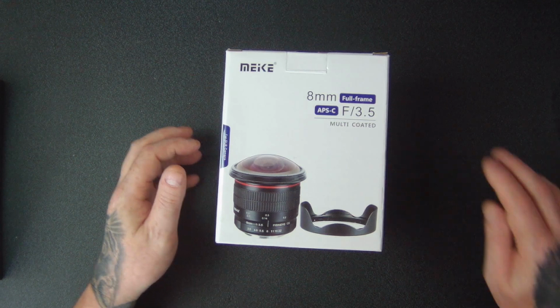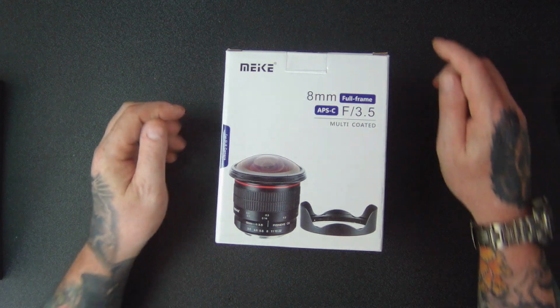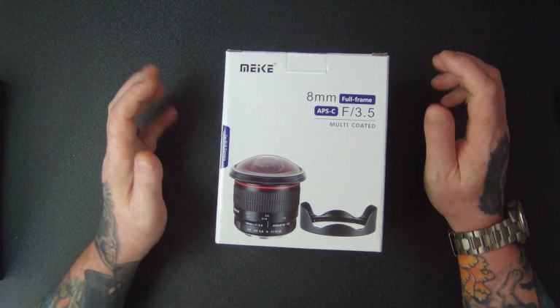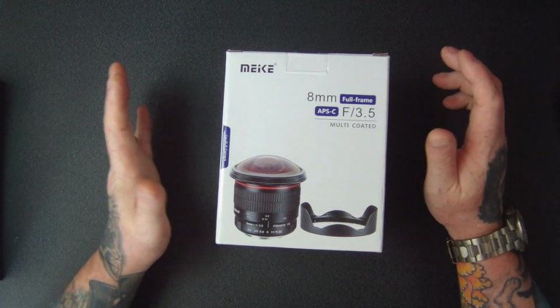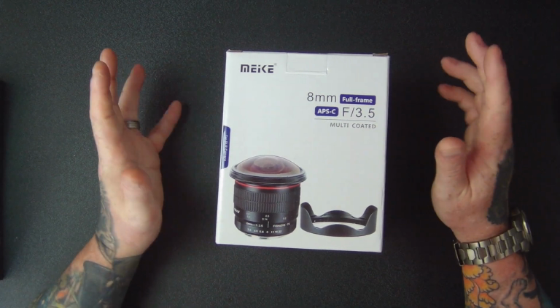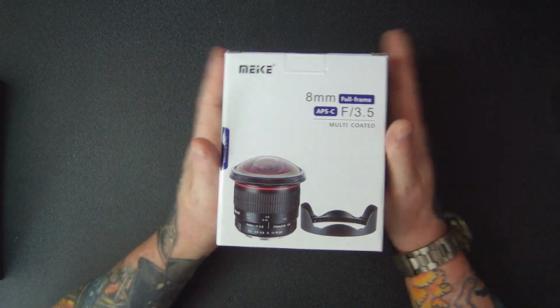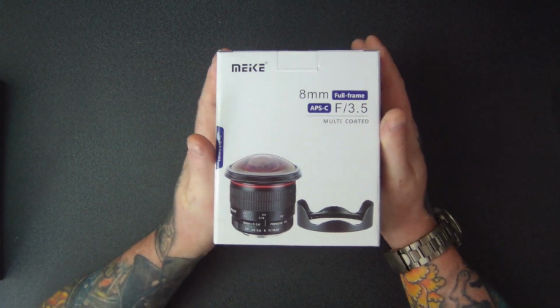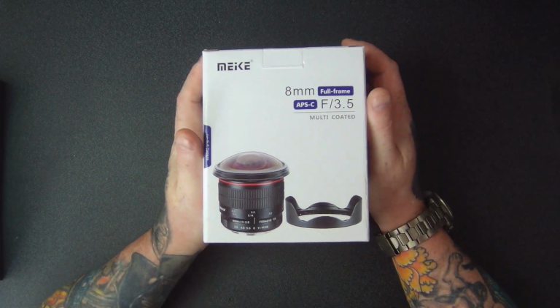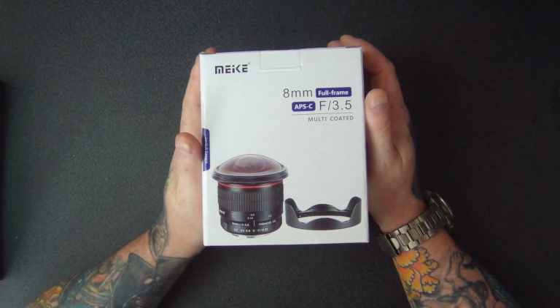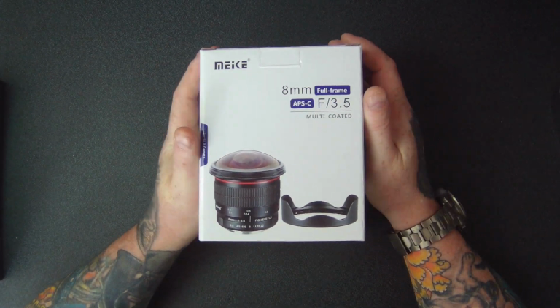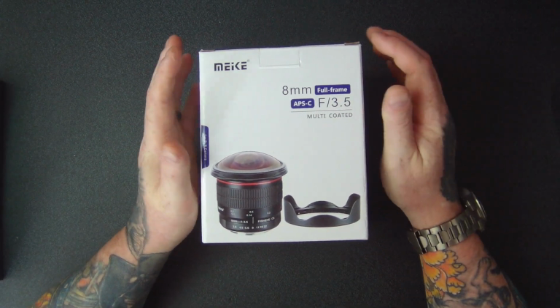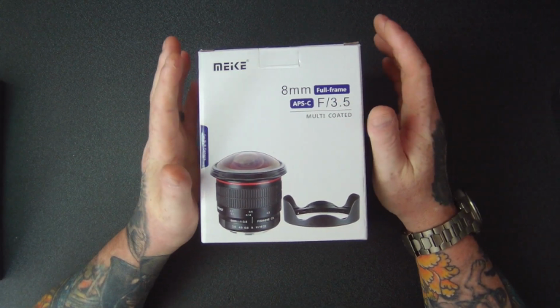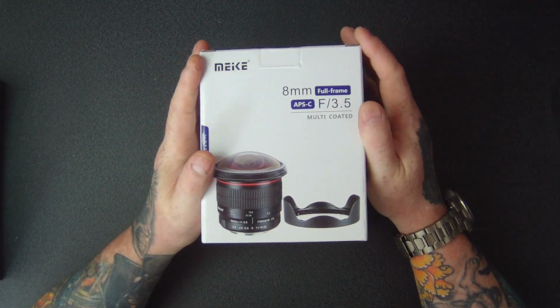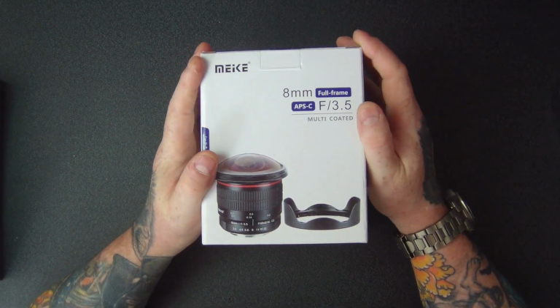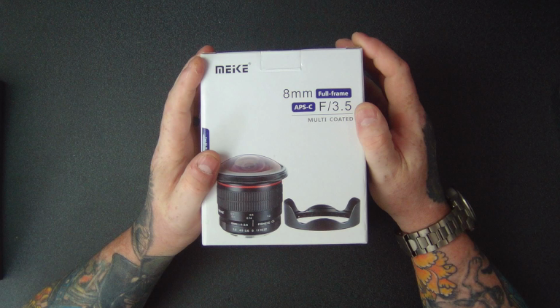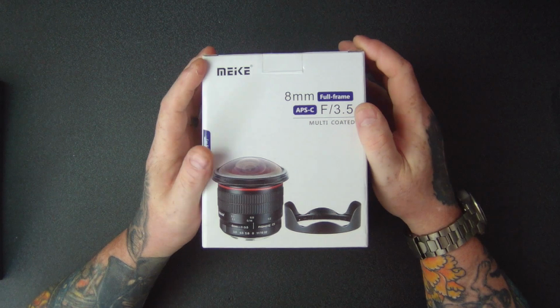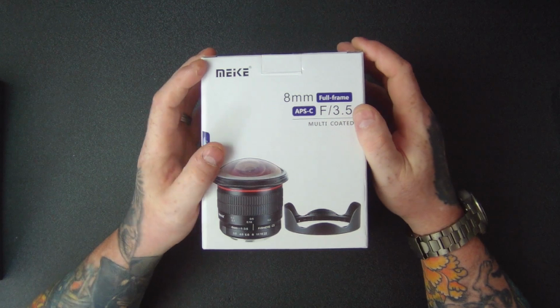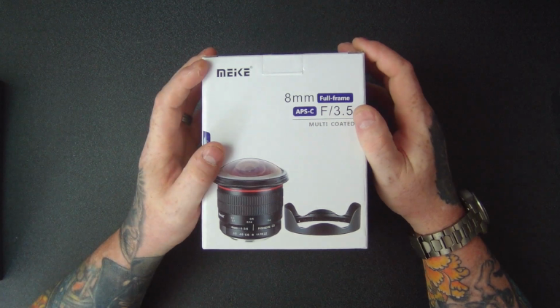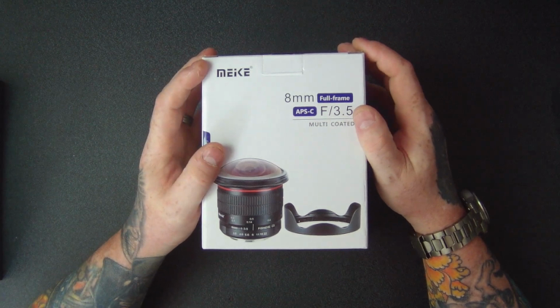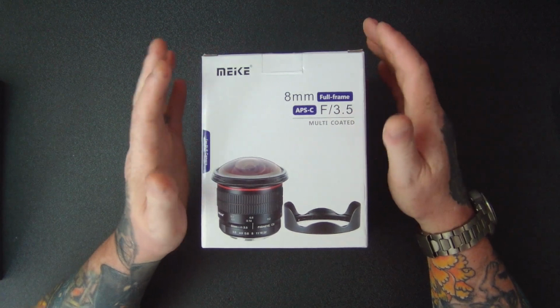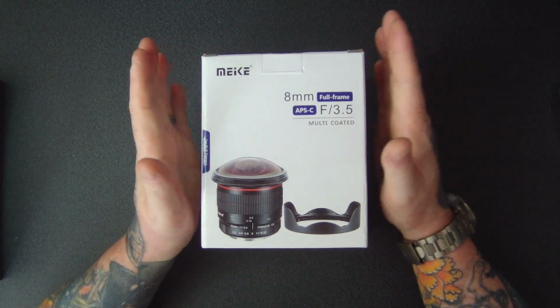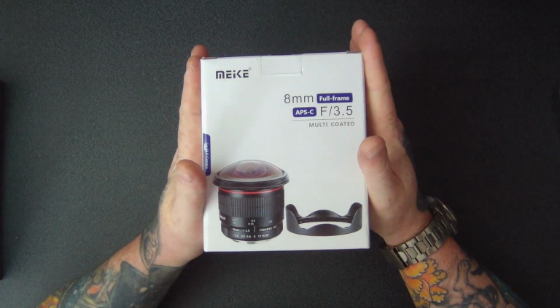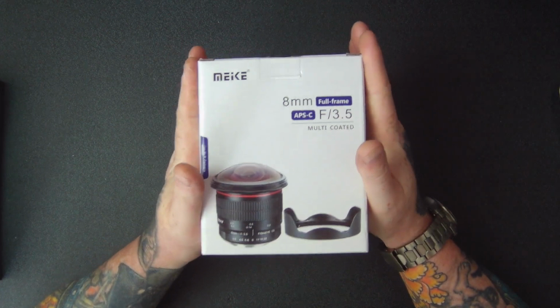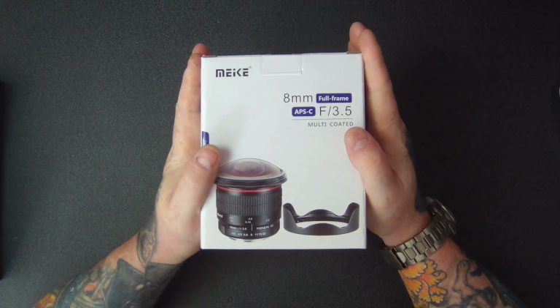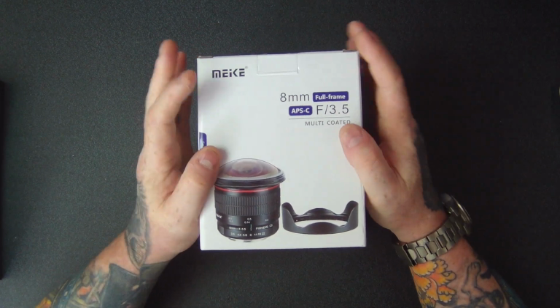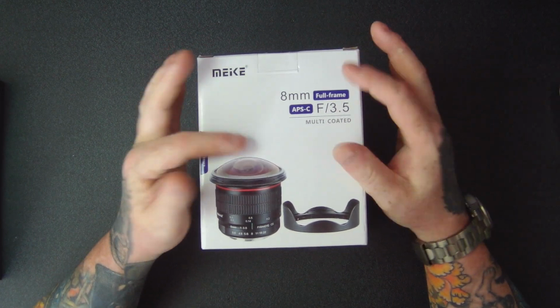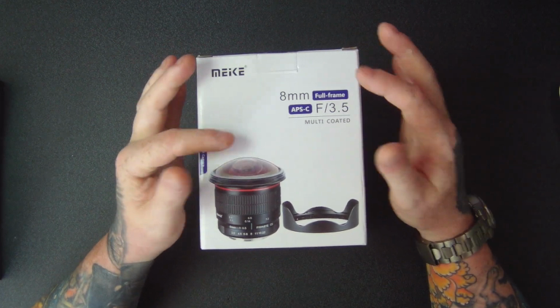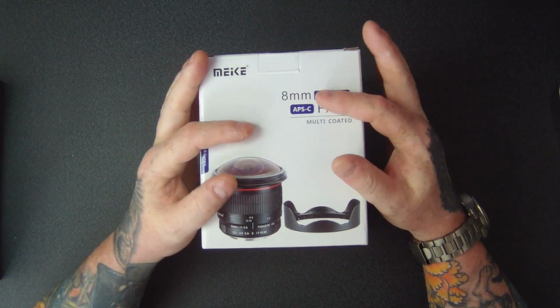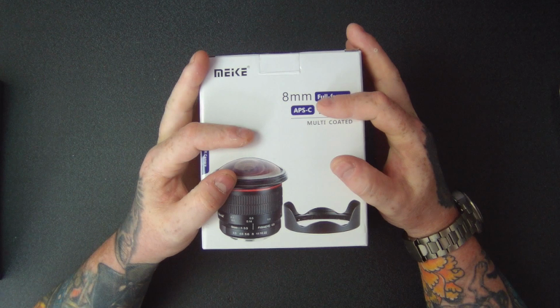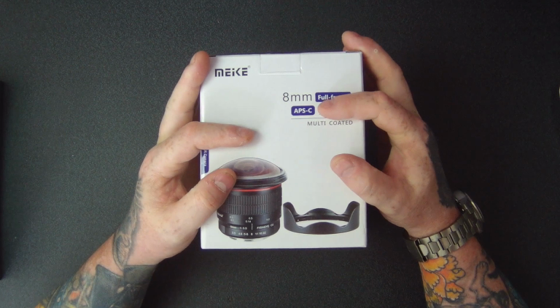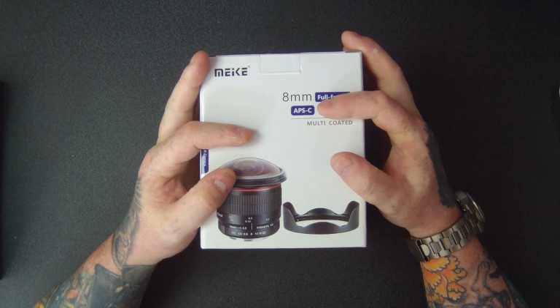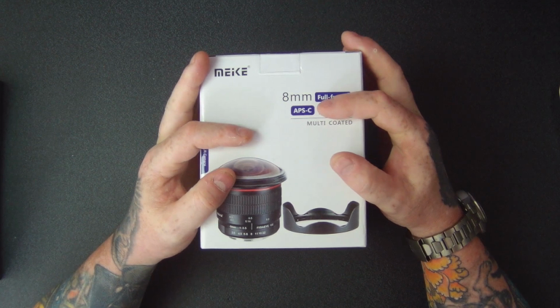Welcome to Tech Checker. Today I'm going to be showing you this 8mm f3.5 Ultra HD fisheye lens for Canon EF mount DSLR cameras.